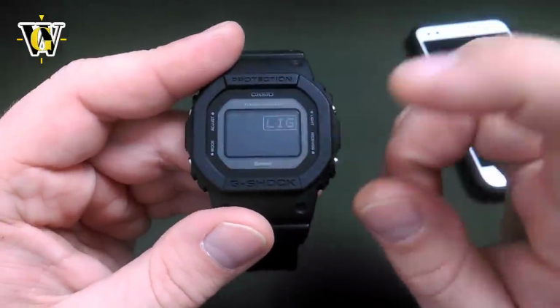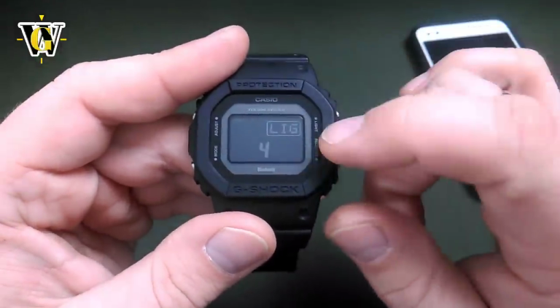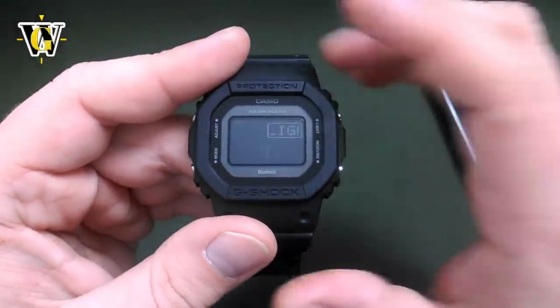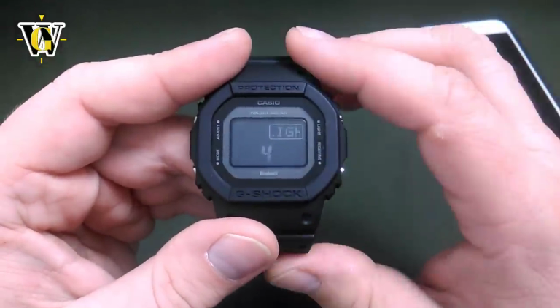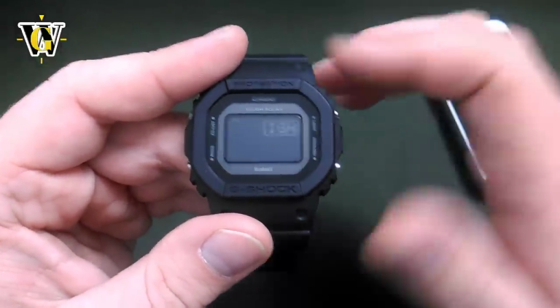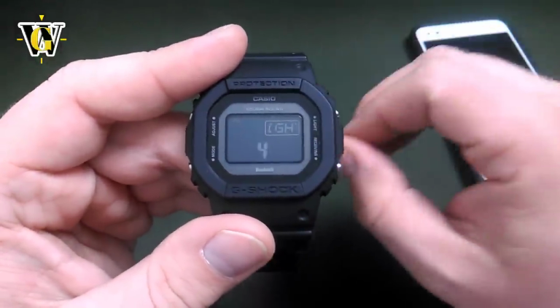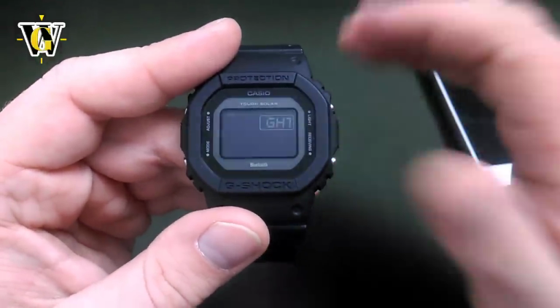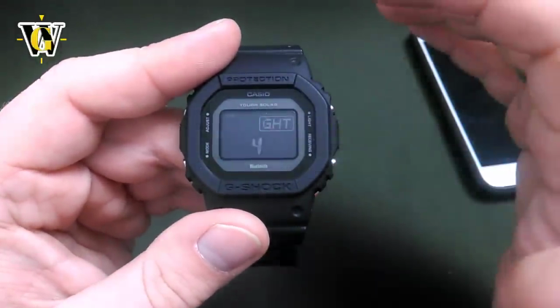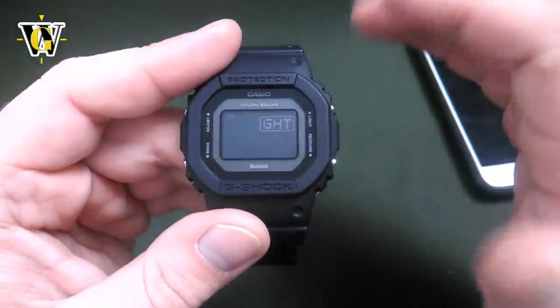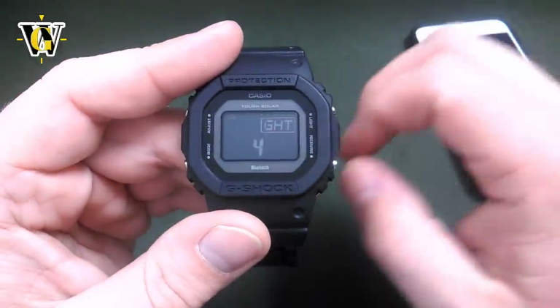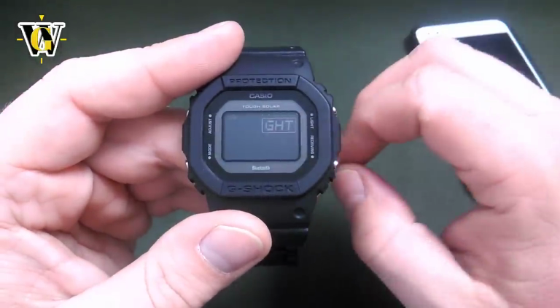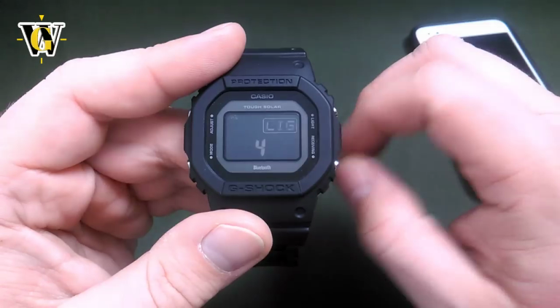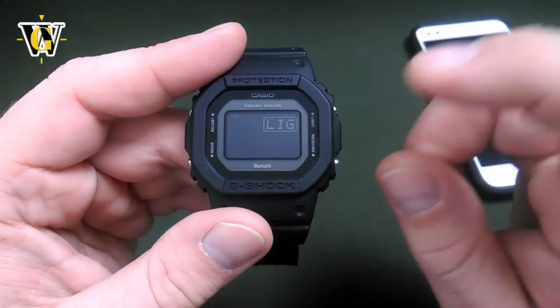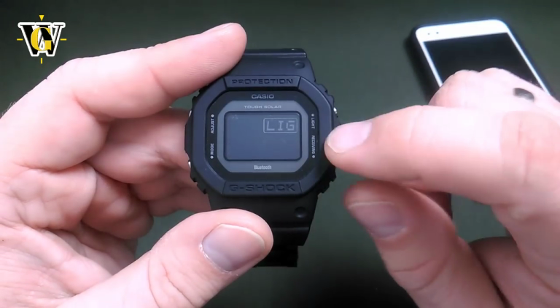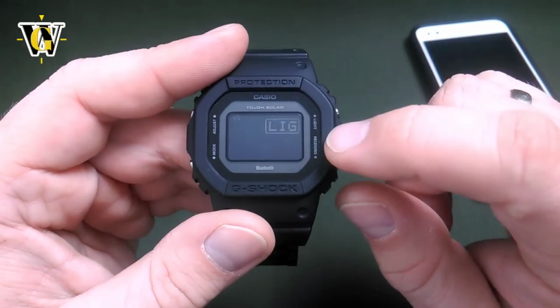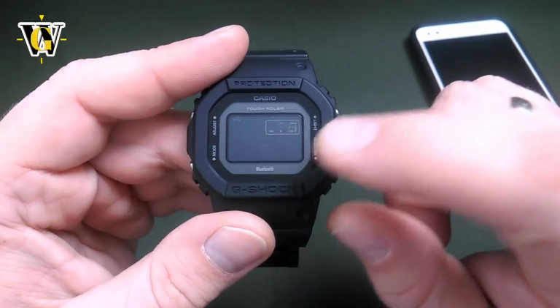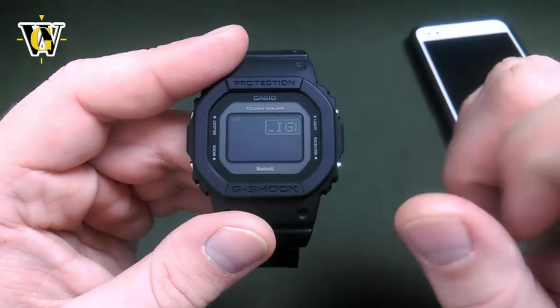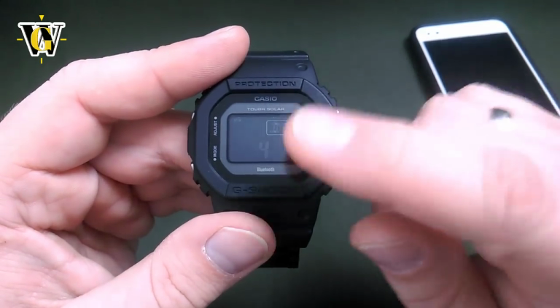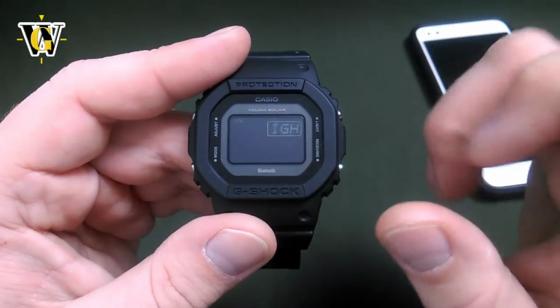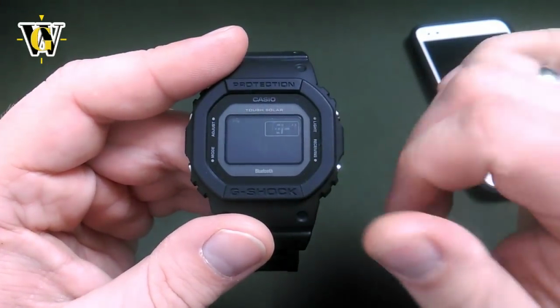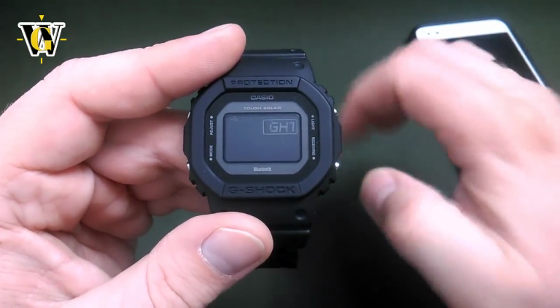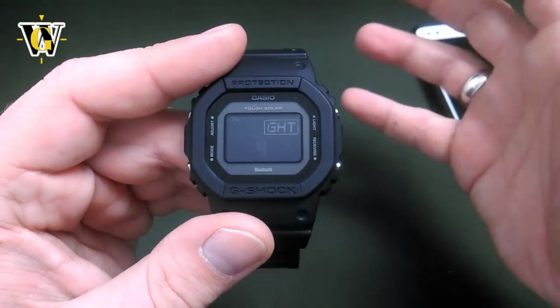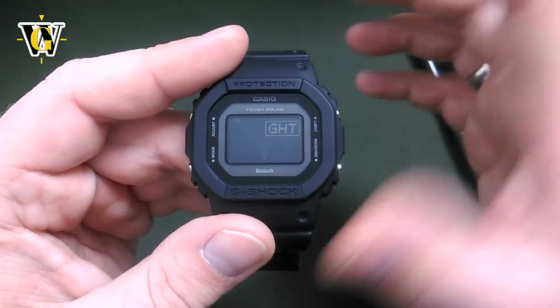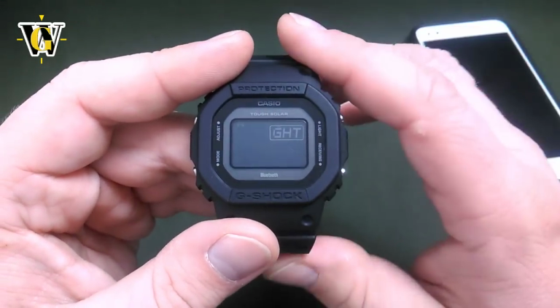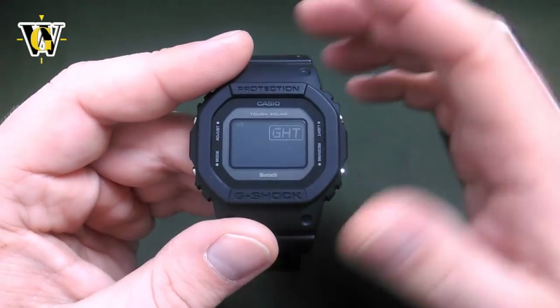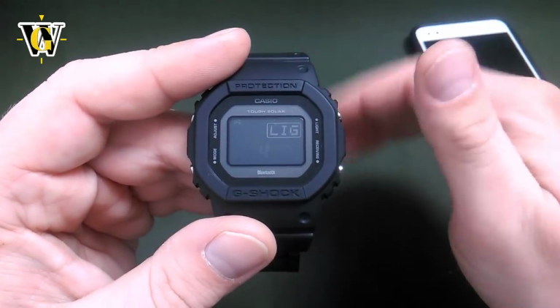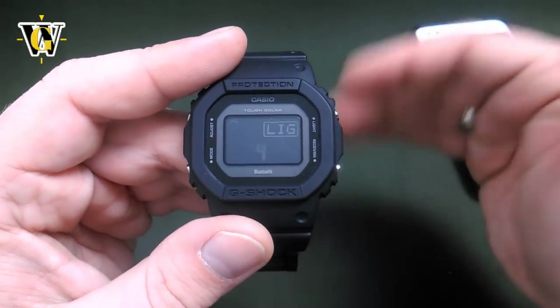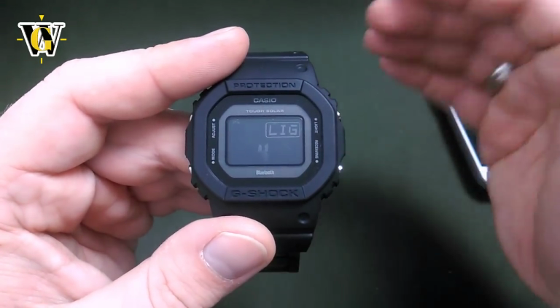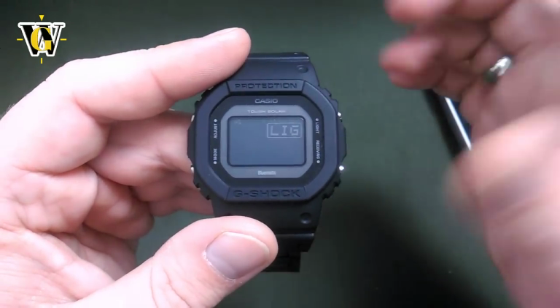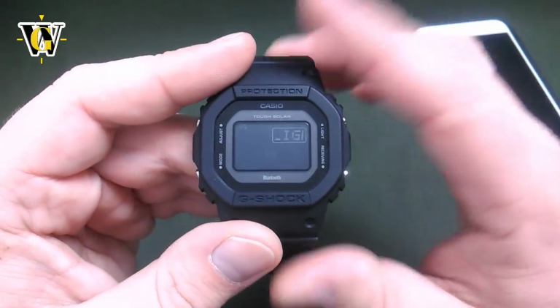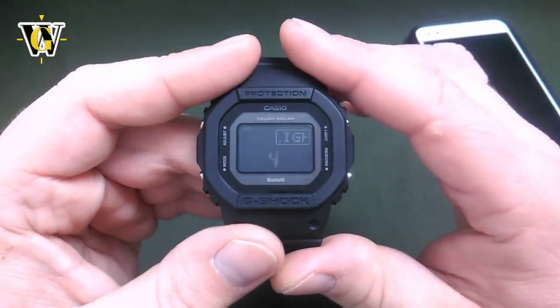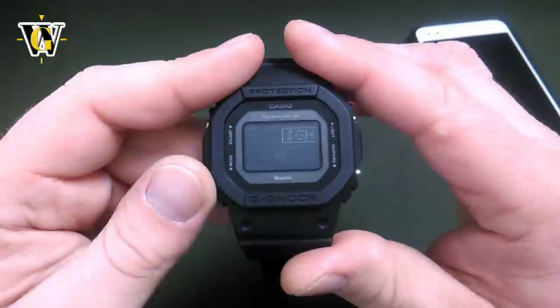Pressing mode again asks for the light duration: 2 seconds or 4 seconds. Since this one has that cool fade in/fade out effect, I advise you to keep it at 4 because it looks cooler and gives you more time to read the time.